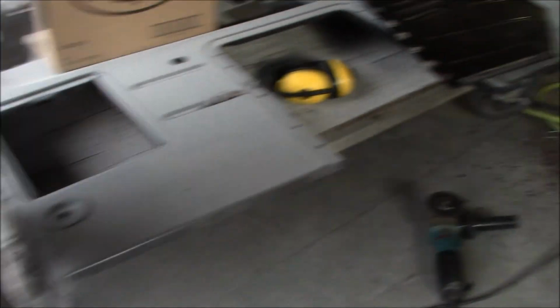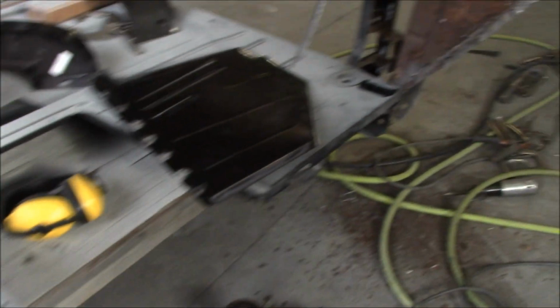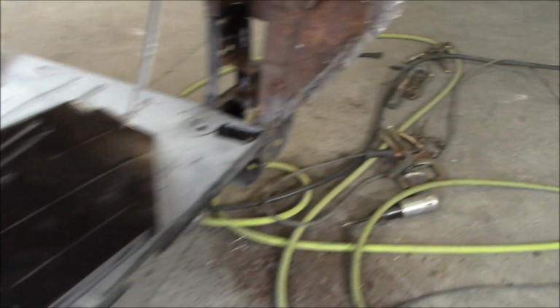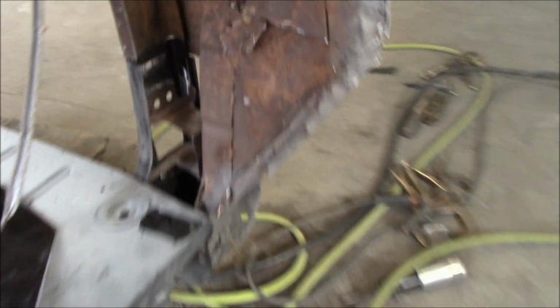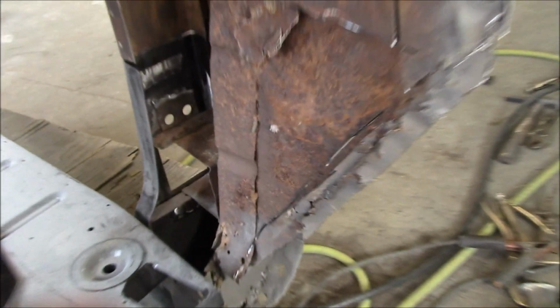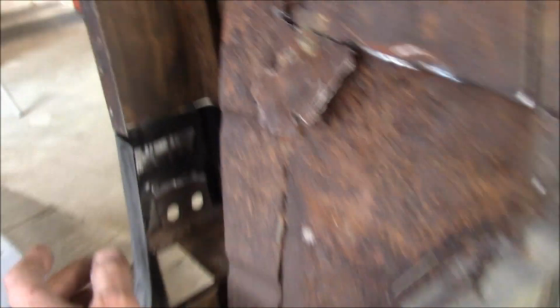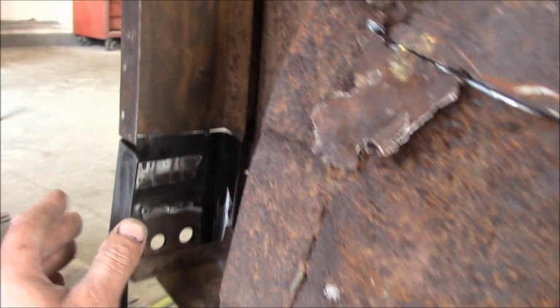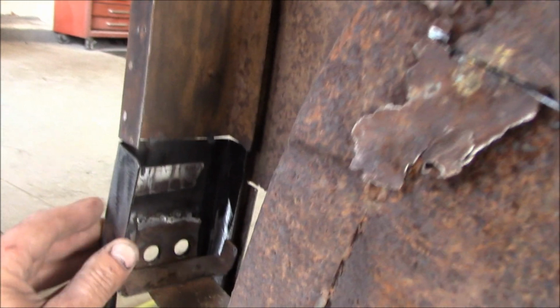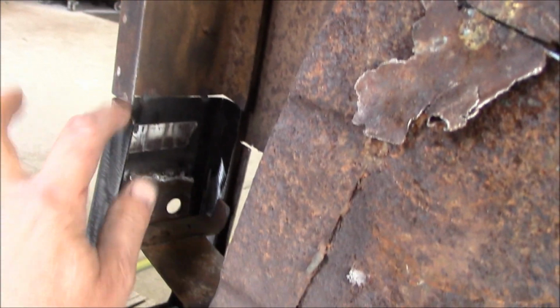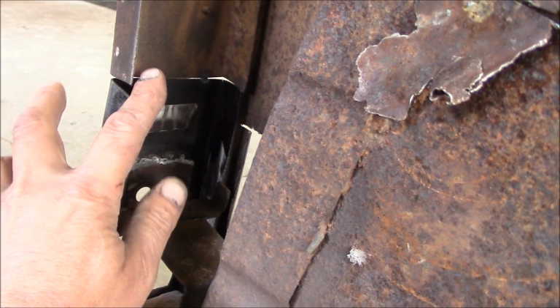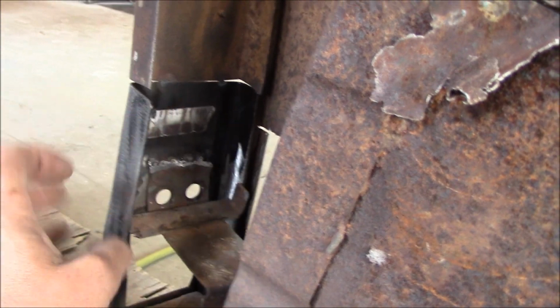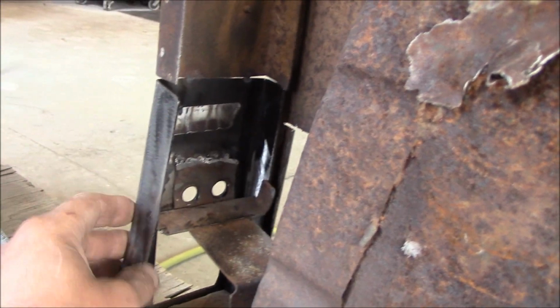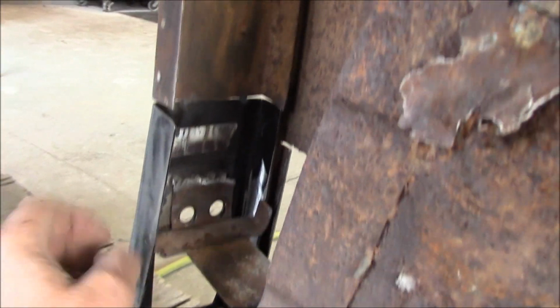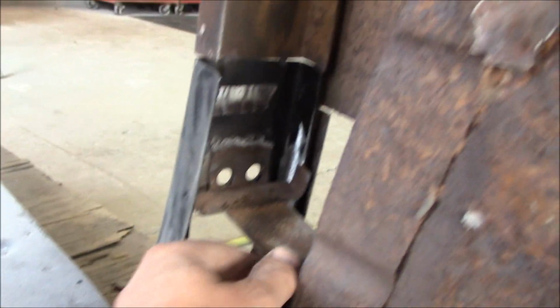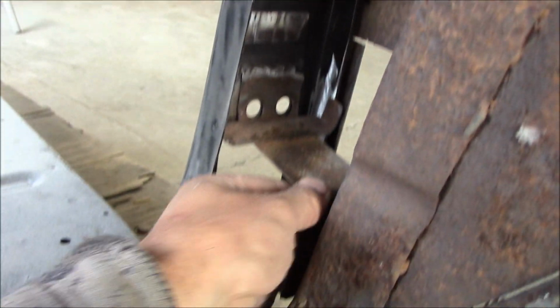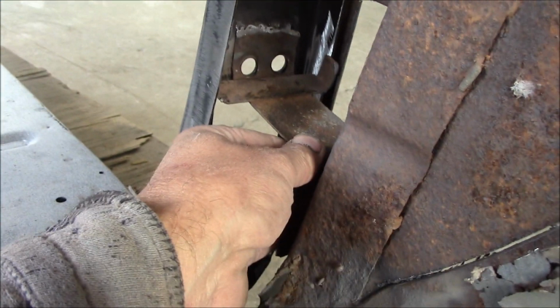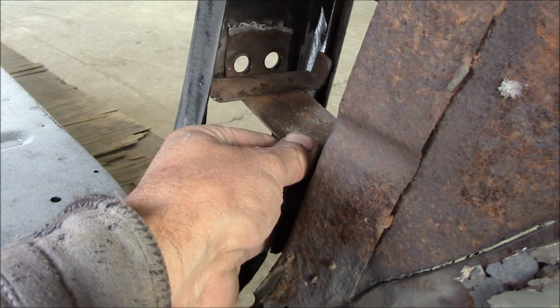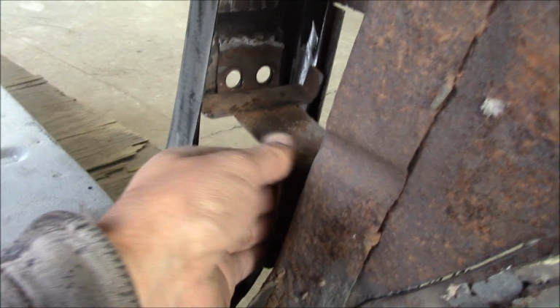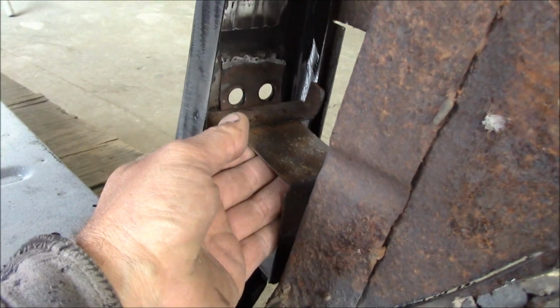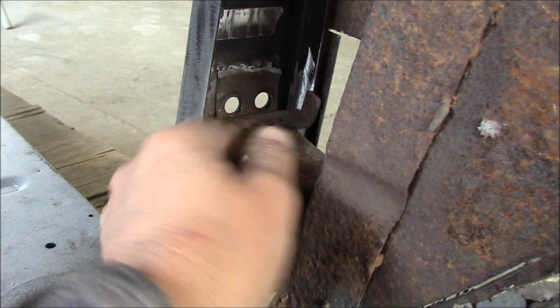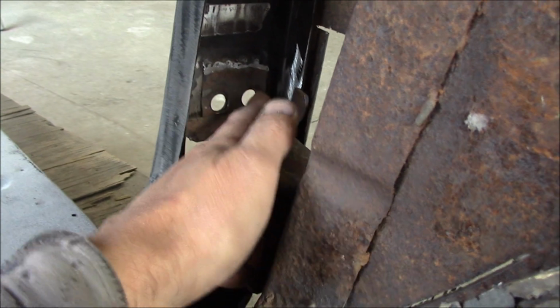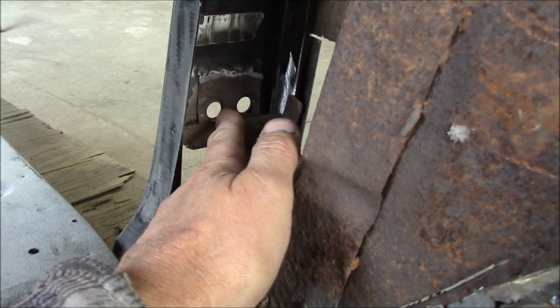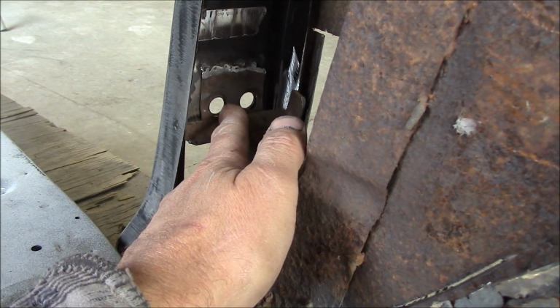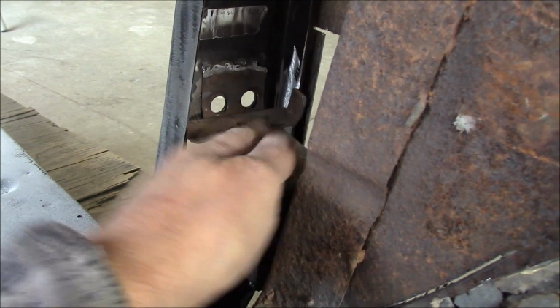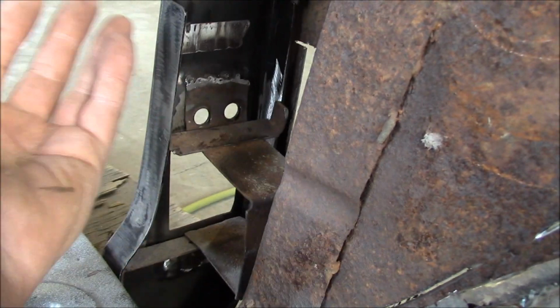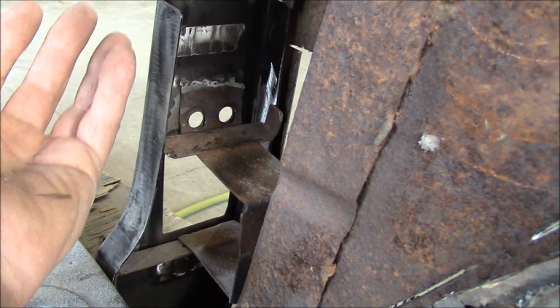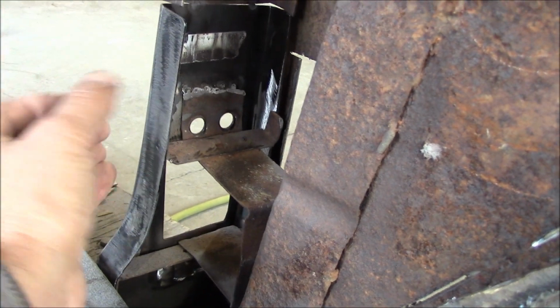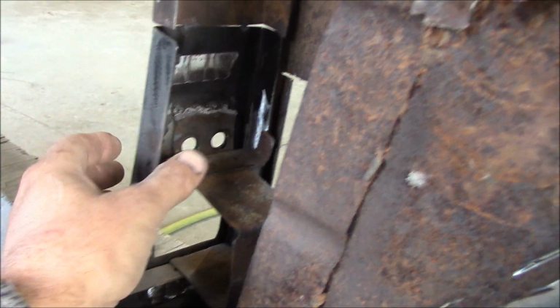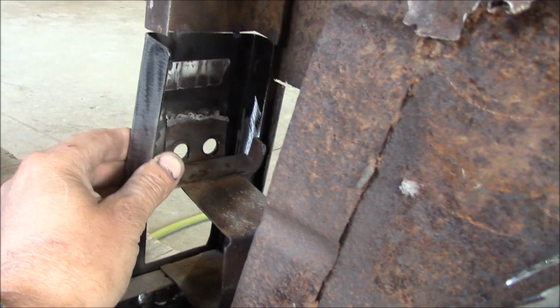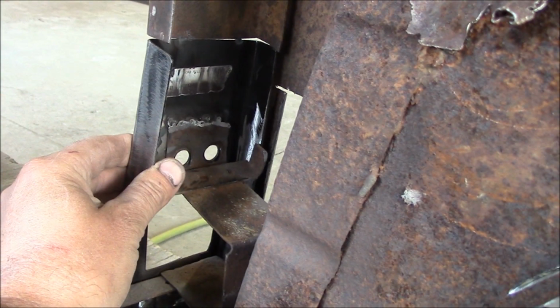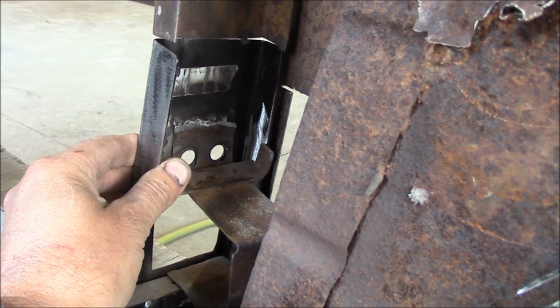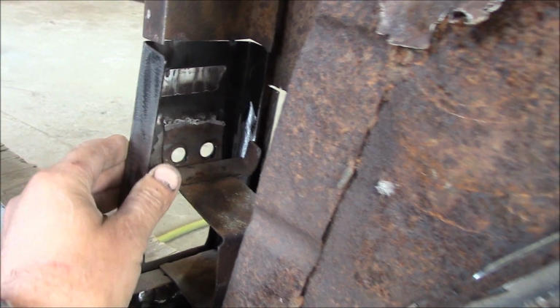Looking at the back side, I've spot welded that pocket piece in place. This piece I've completely welded in solid — you can't really mess that up because the holes have got to line up. So I've spot welded that in place.